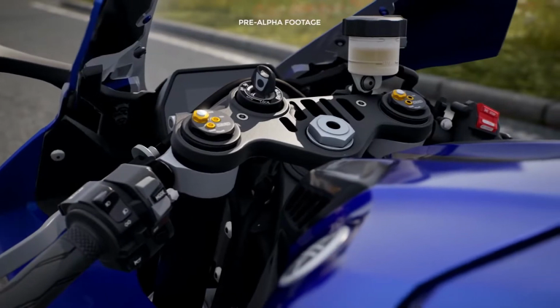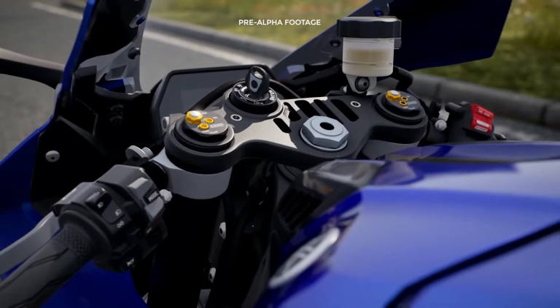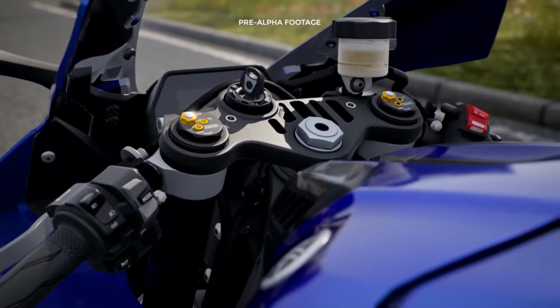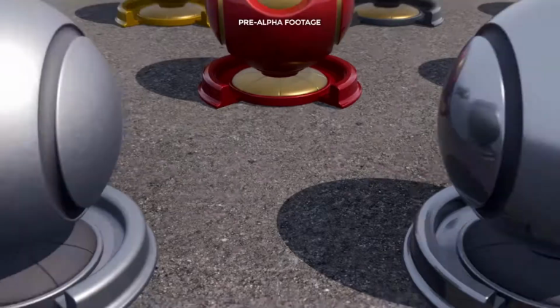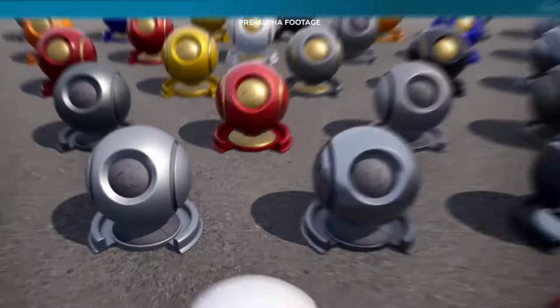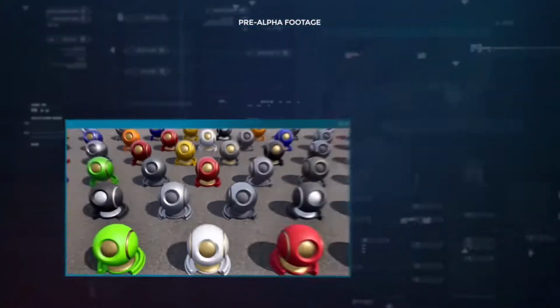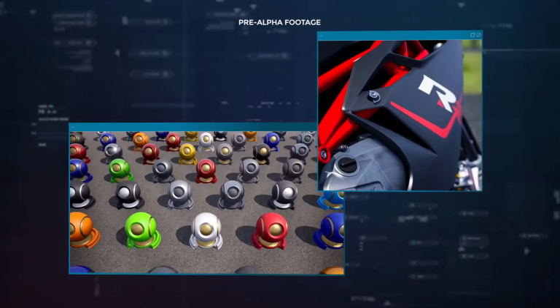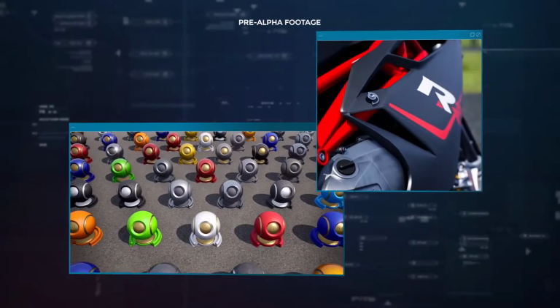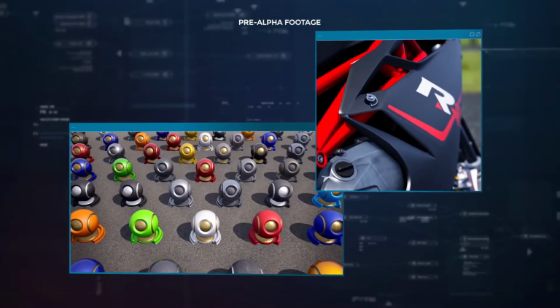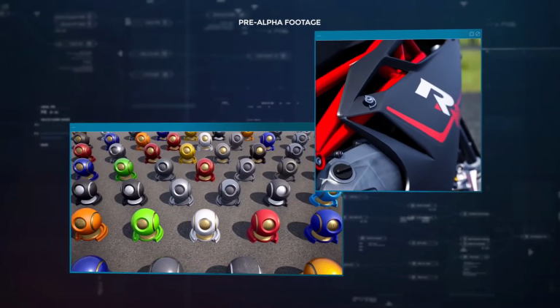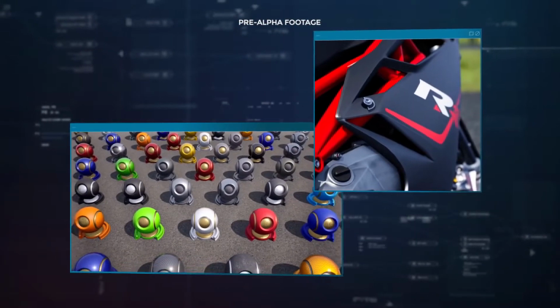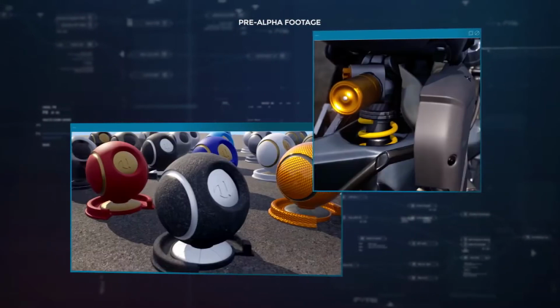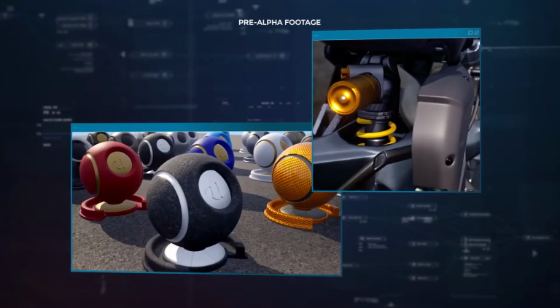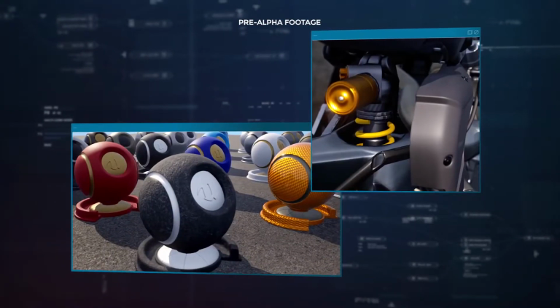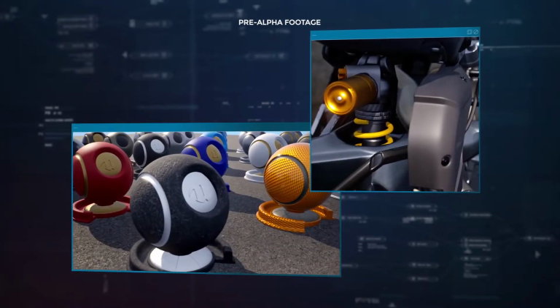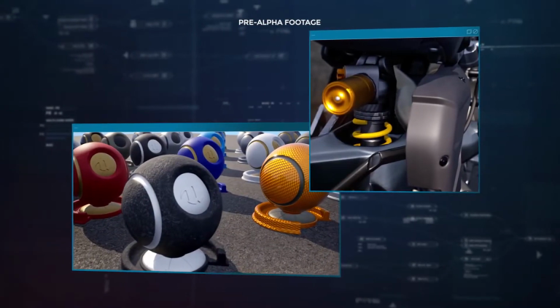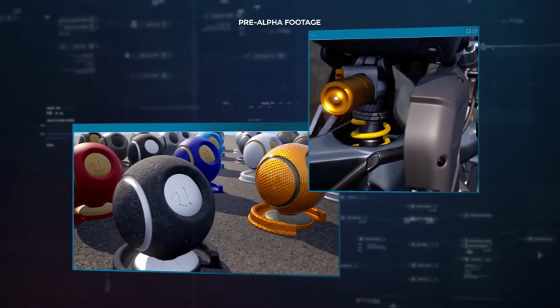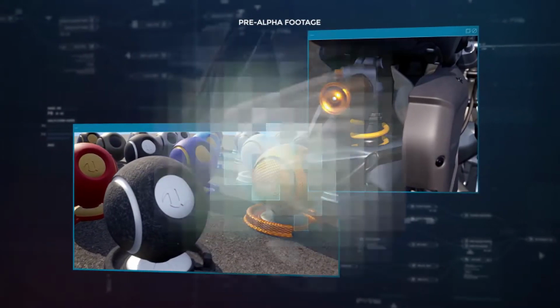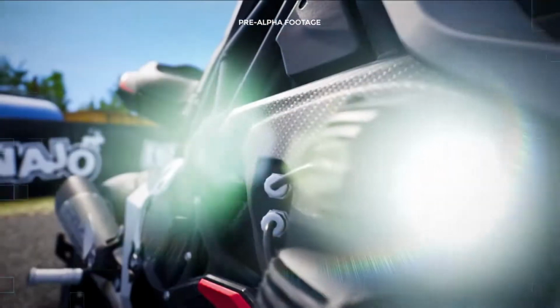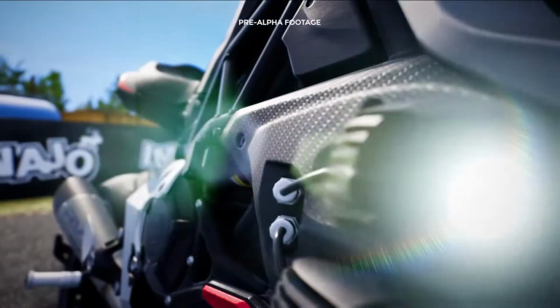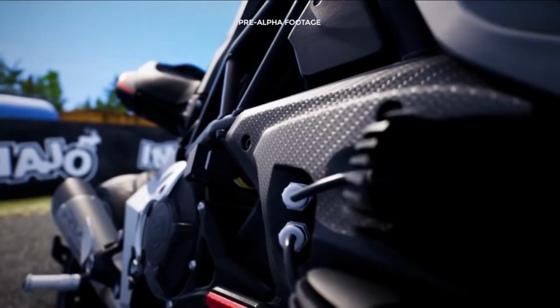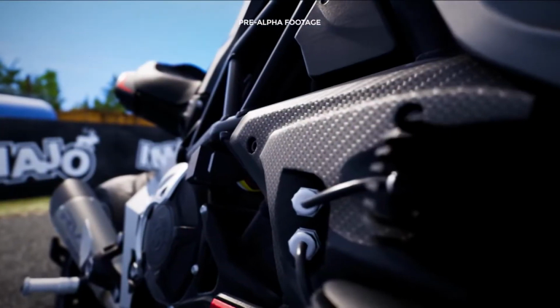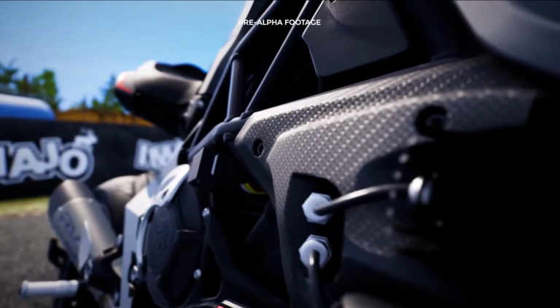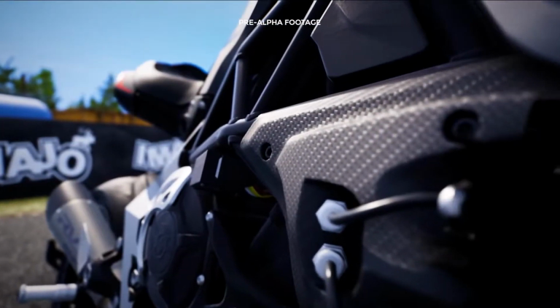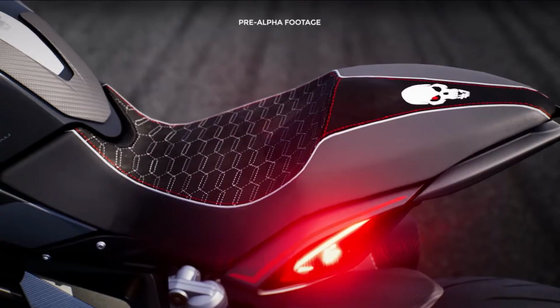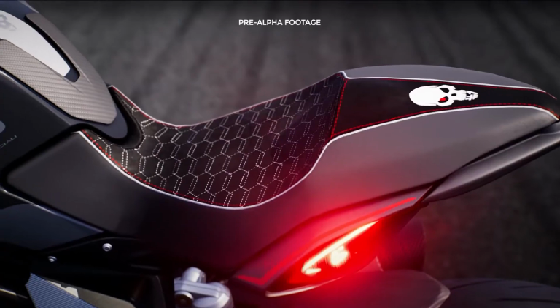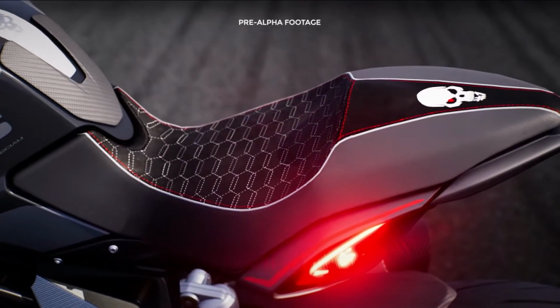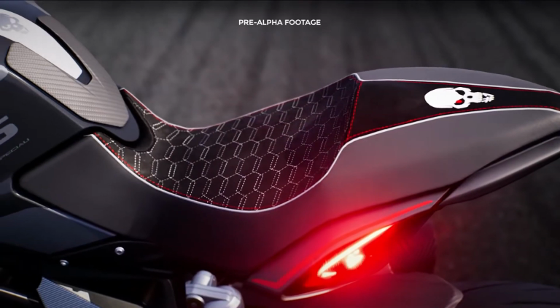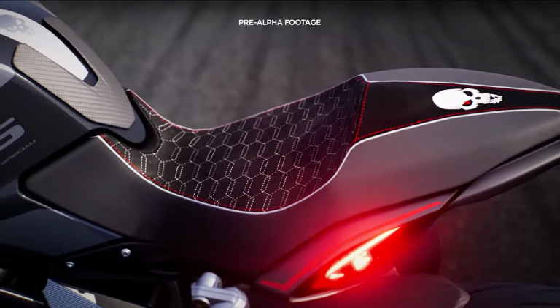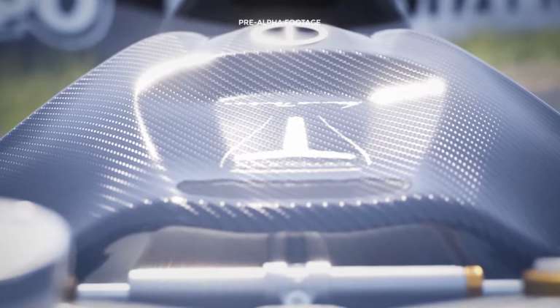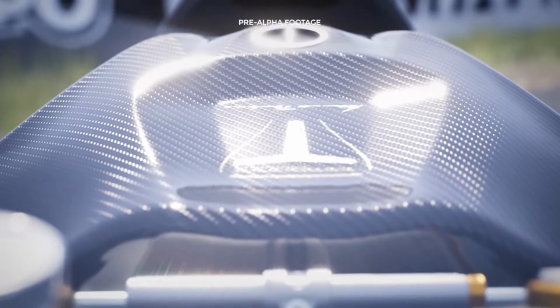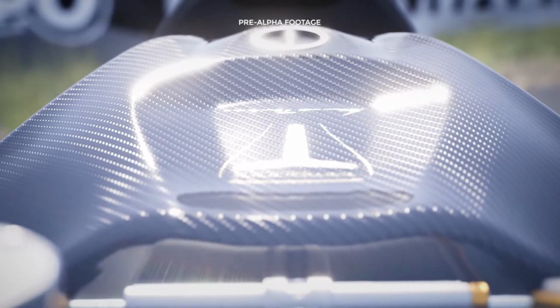We built a new internal library with 50 of the most common materials in real motorcycles, replicated to the smallest detail.